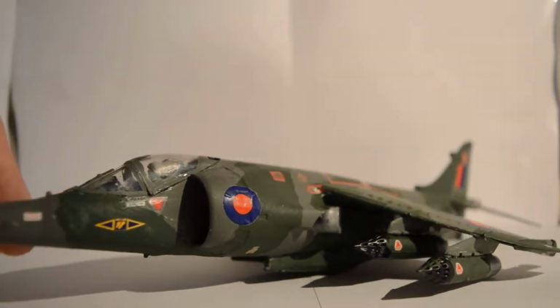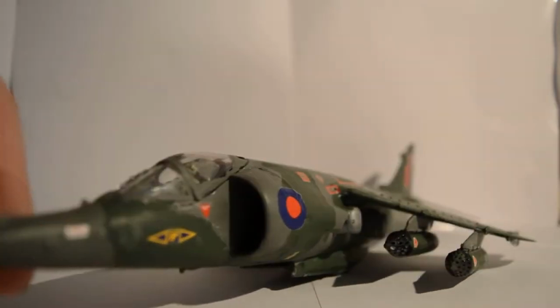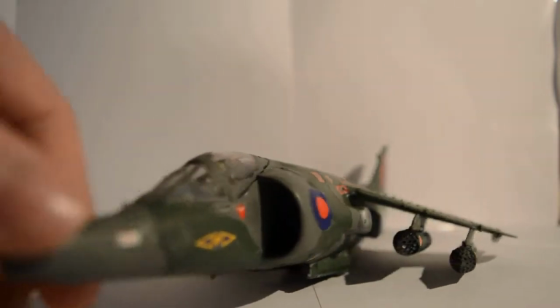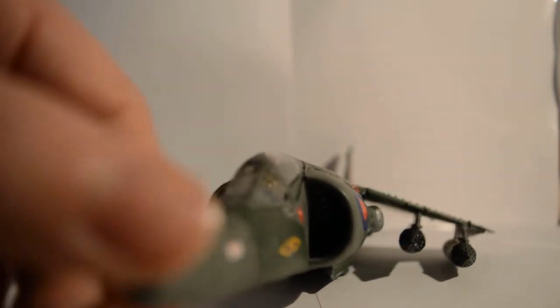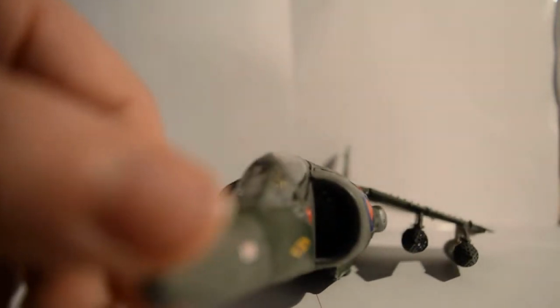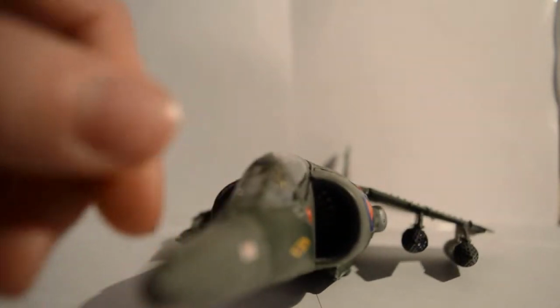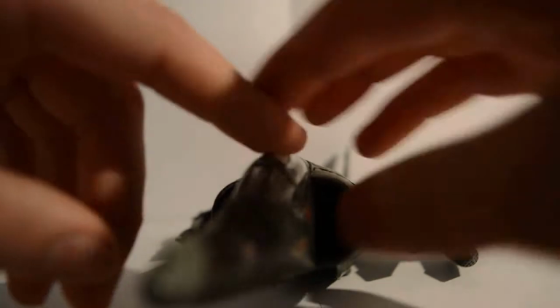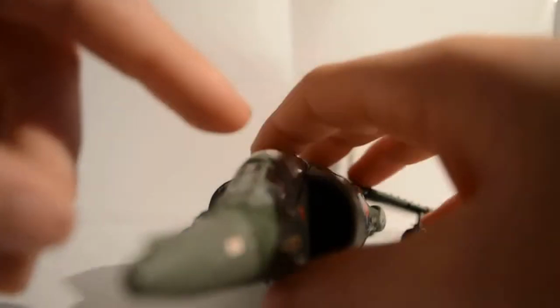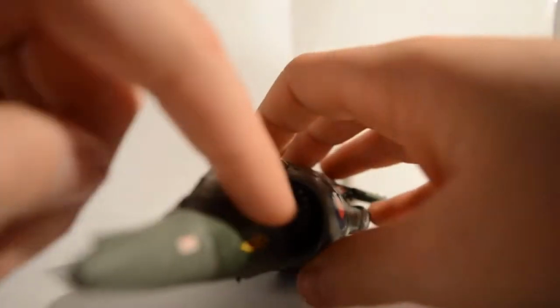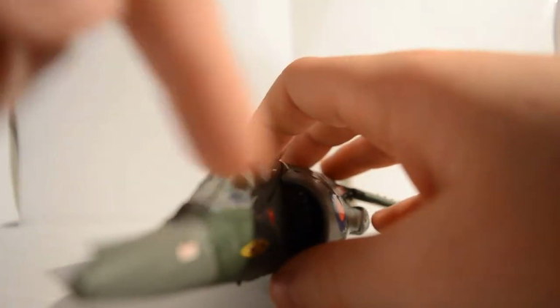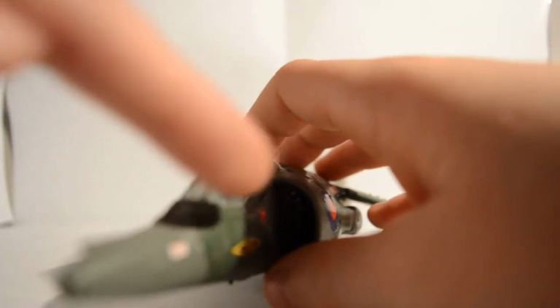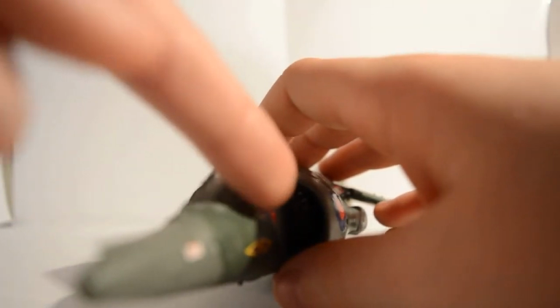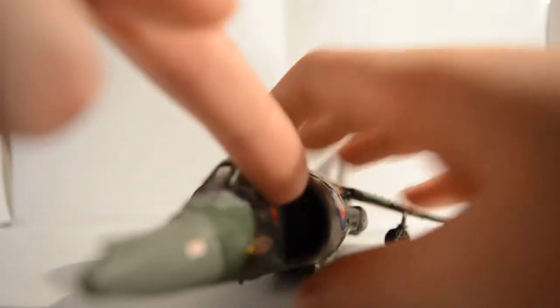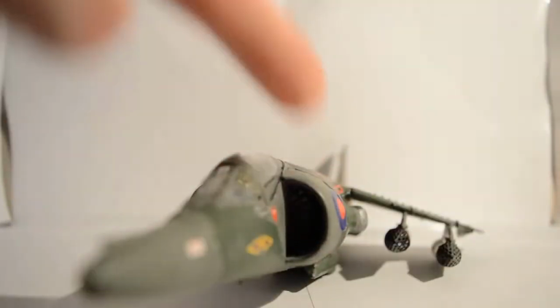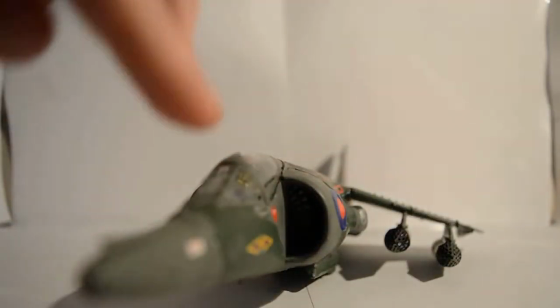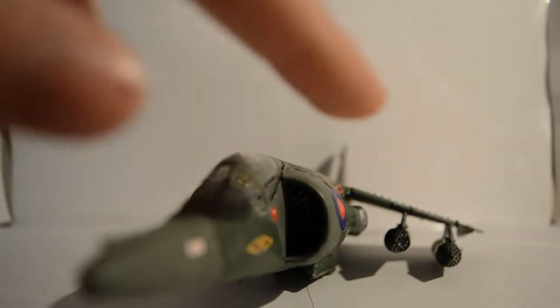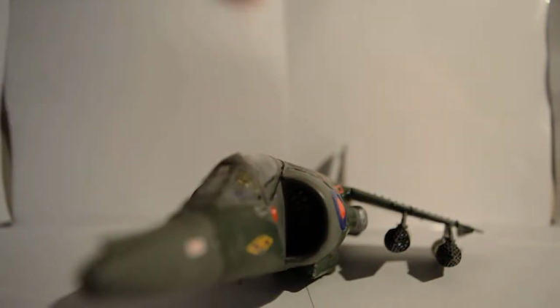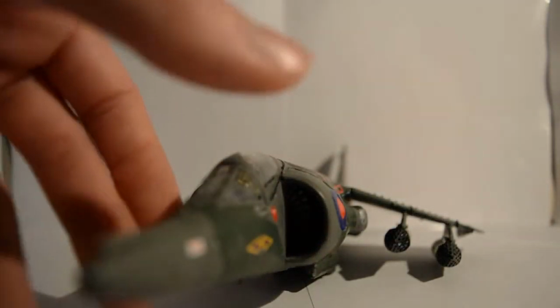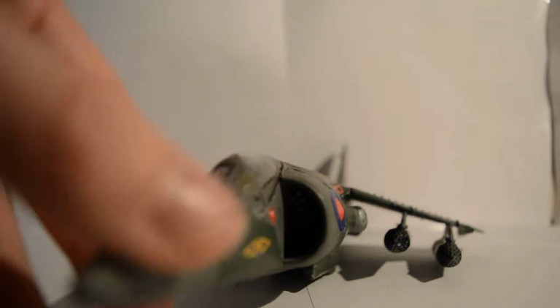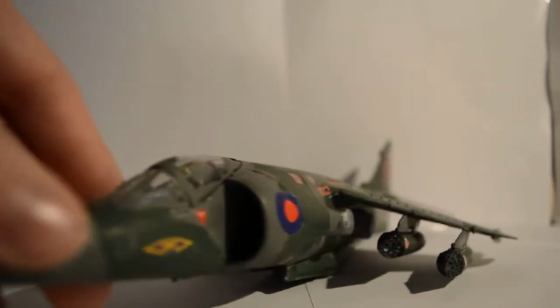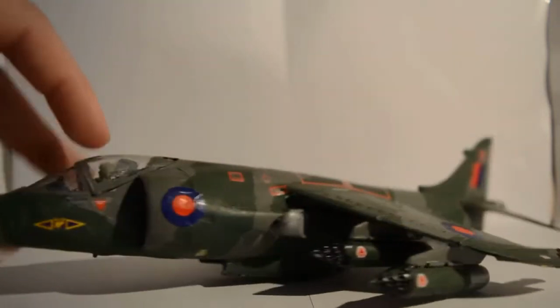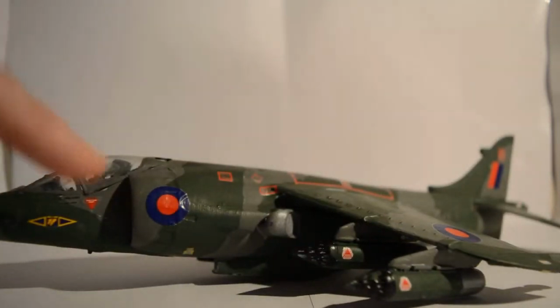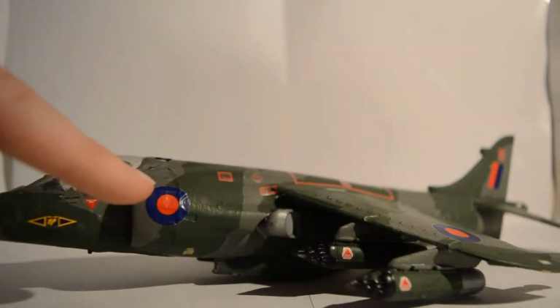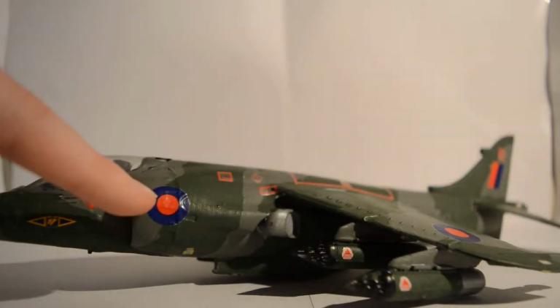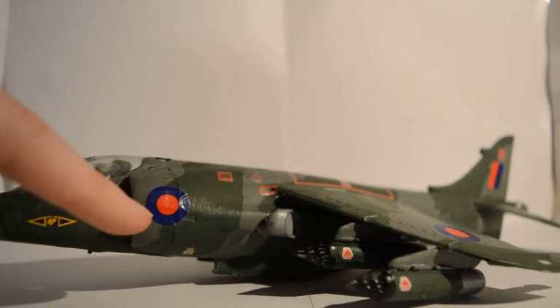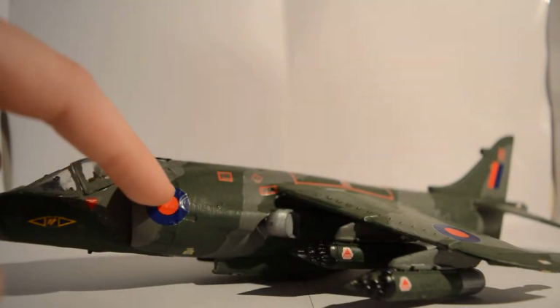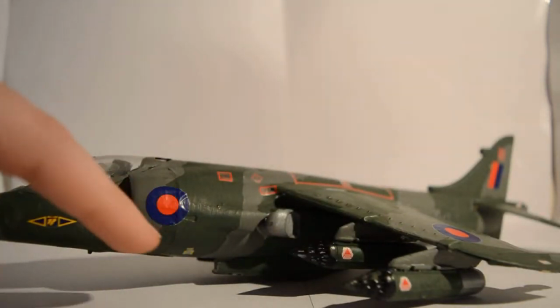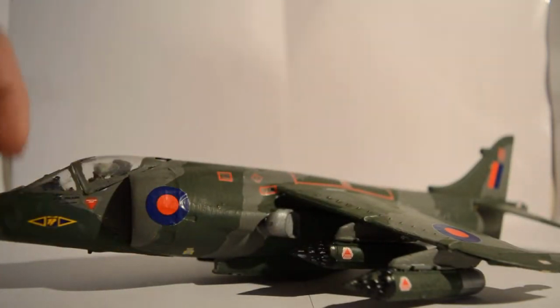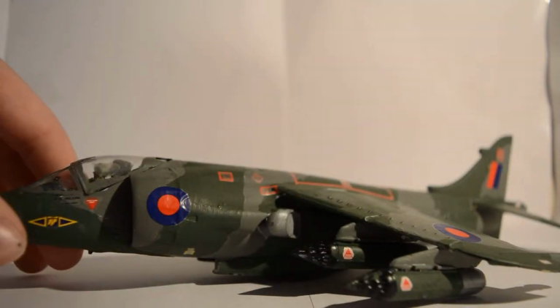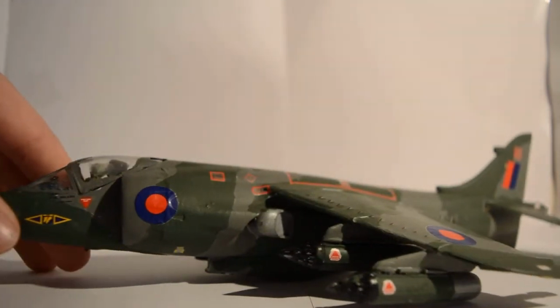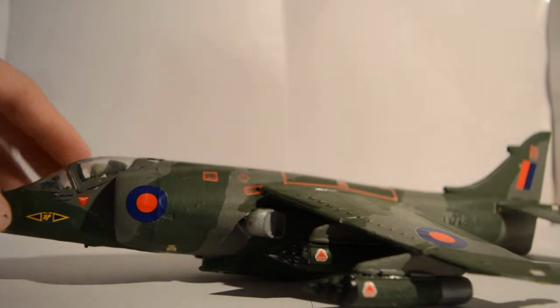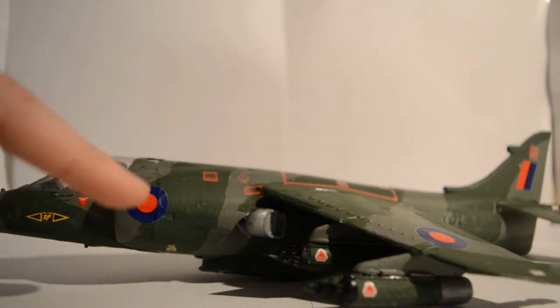Moving on, I don't know whether you can see right inside, but there's actually an engine in there — so that's where the air intake is. And then you've got your RAF symbol on the air intake.